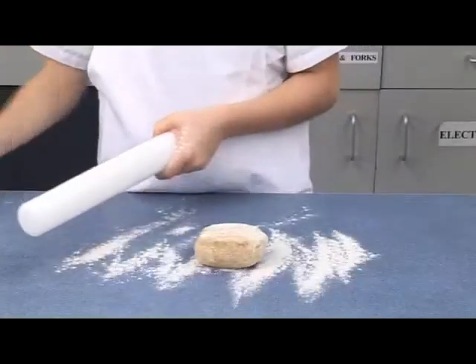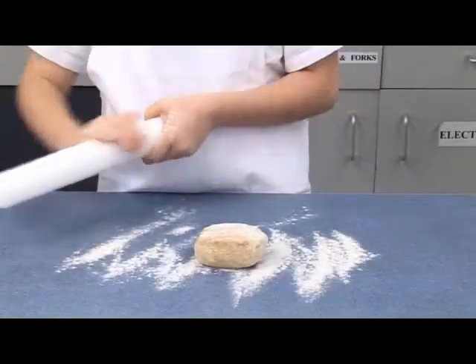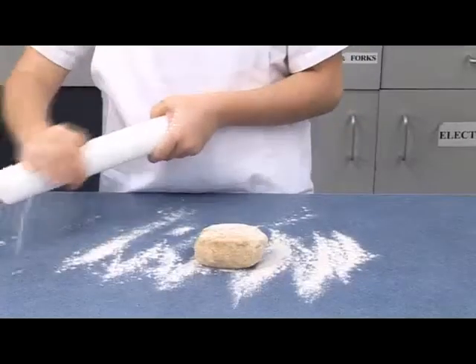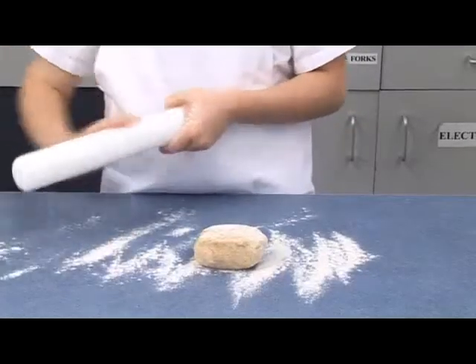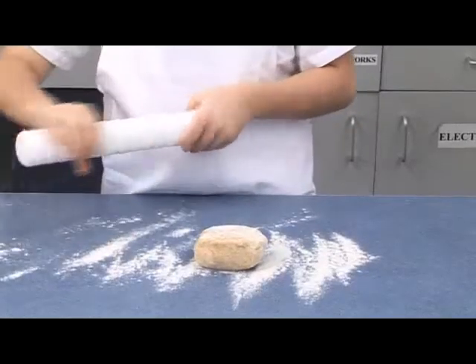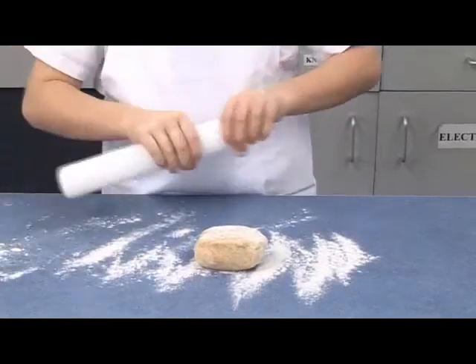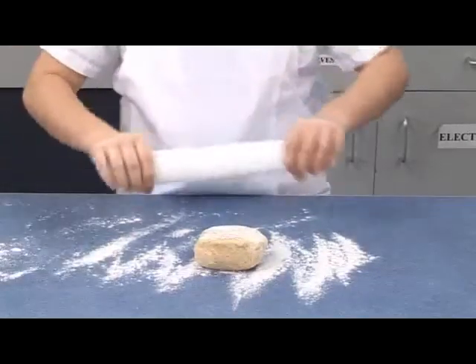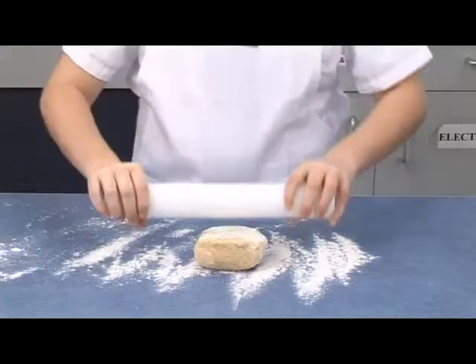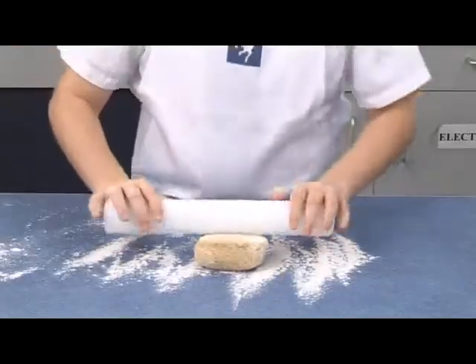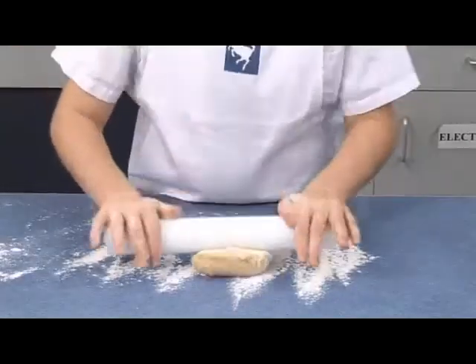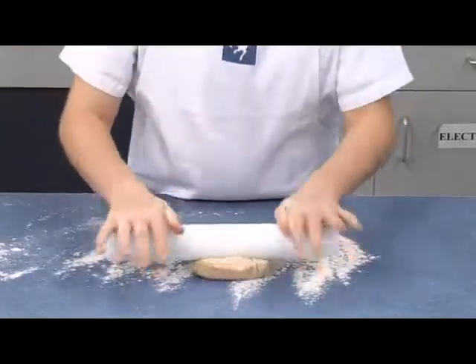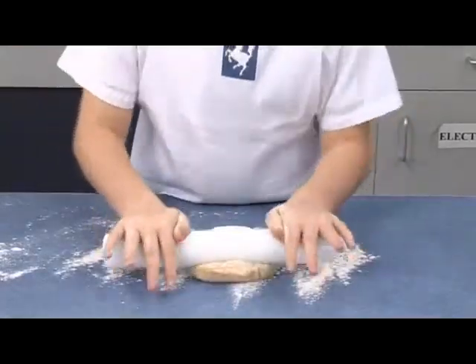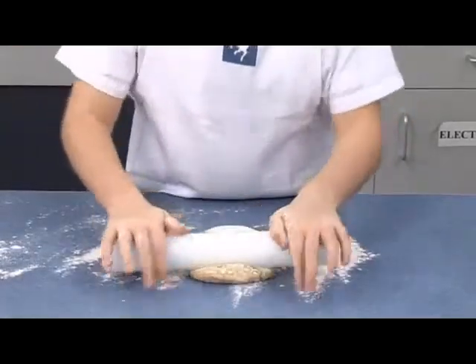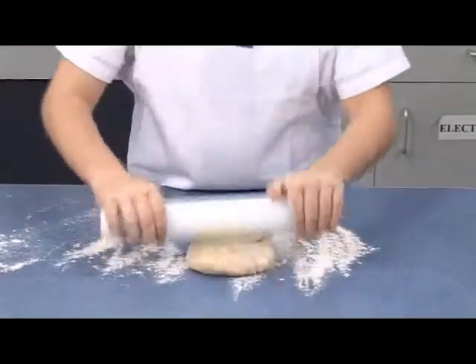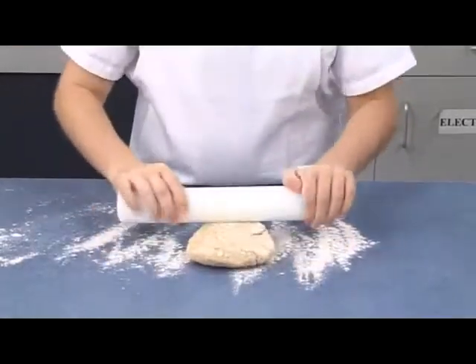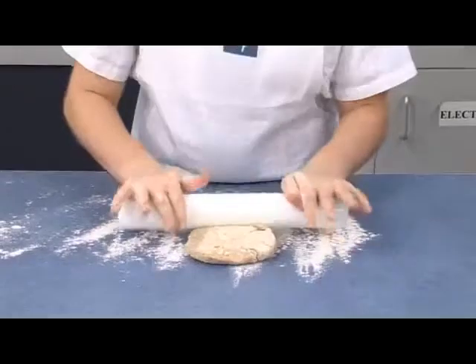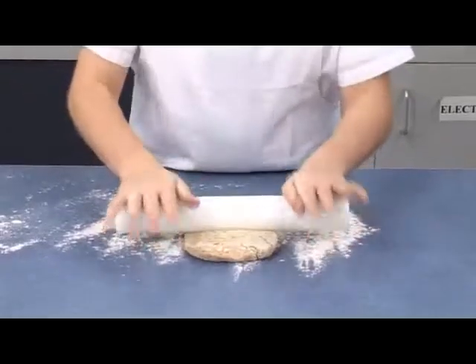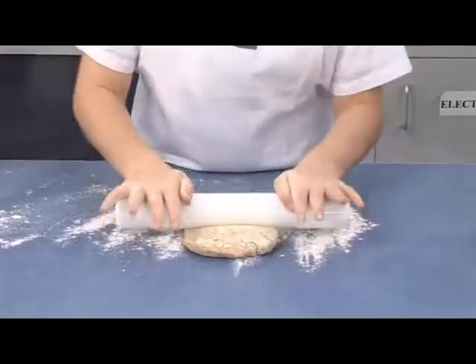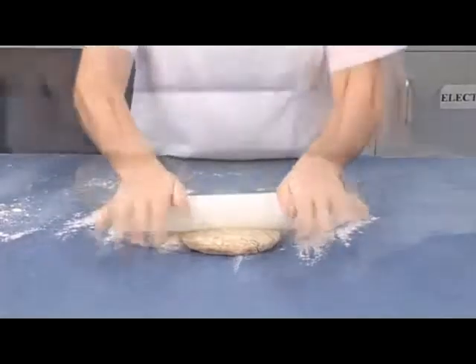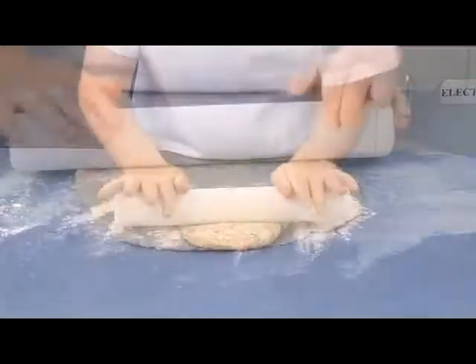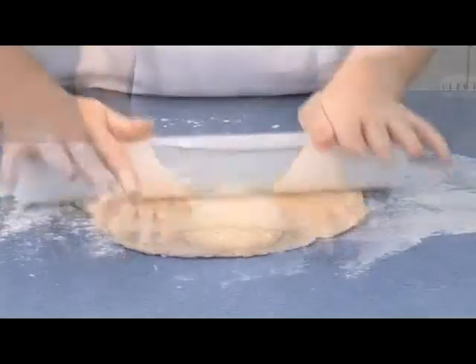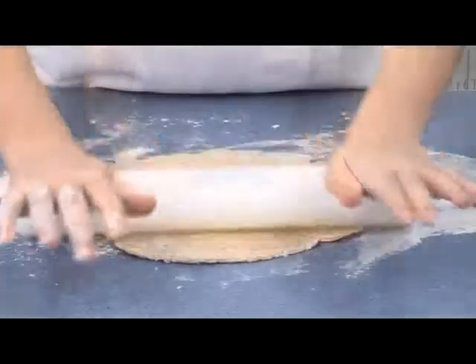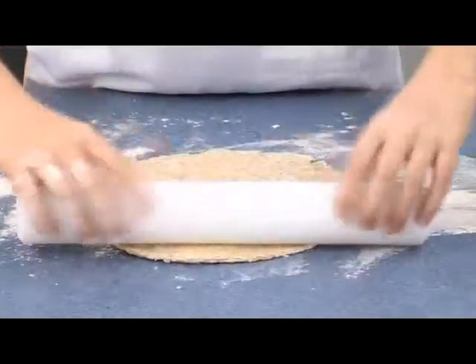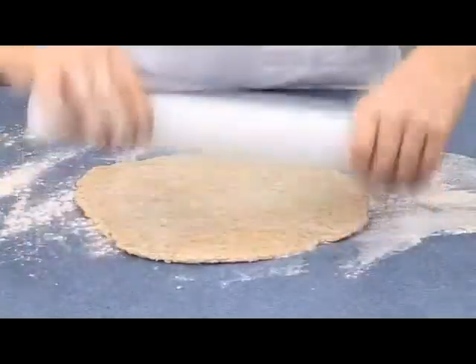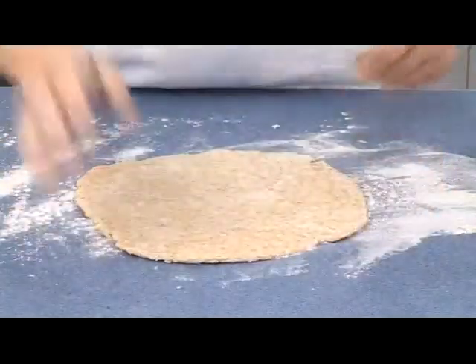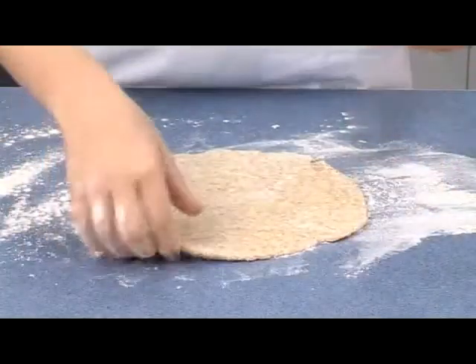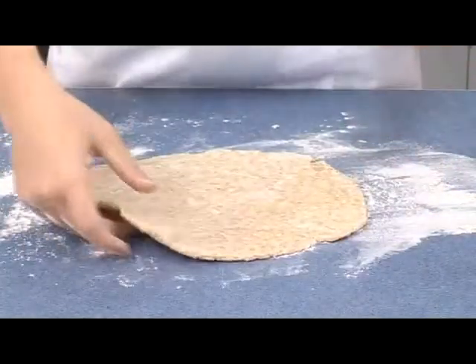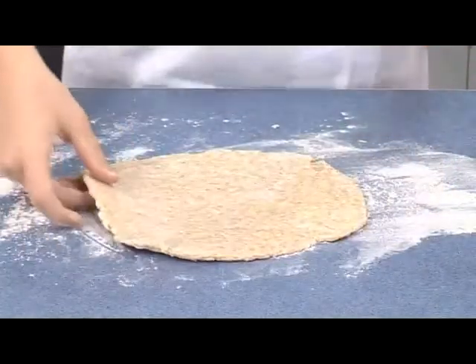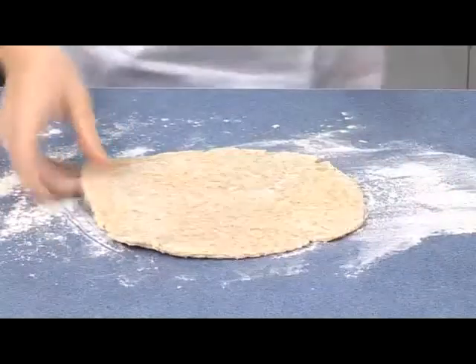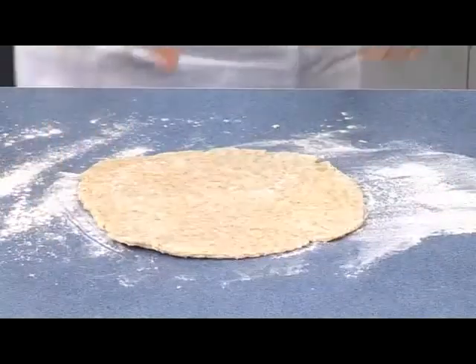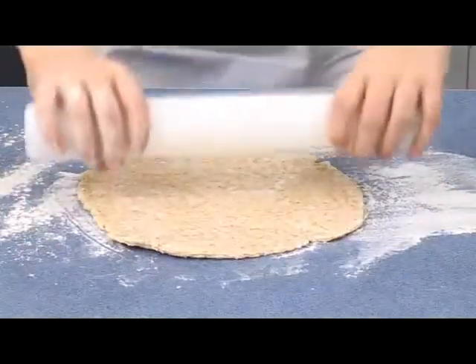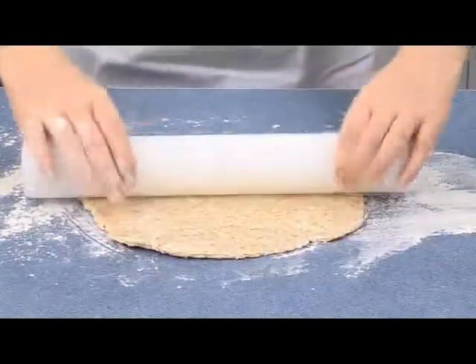Lightly flour the work surface and roll out the dough into a rectangle about half a centimetre thick. Use your hands to help shape the edges.